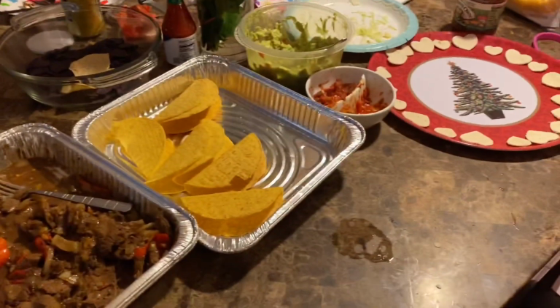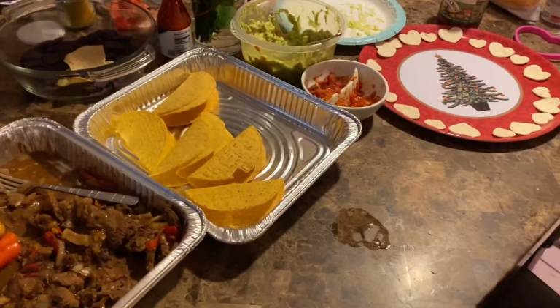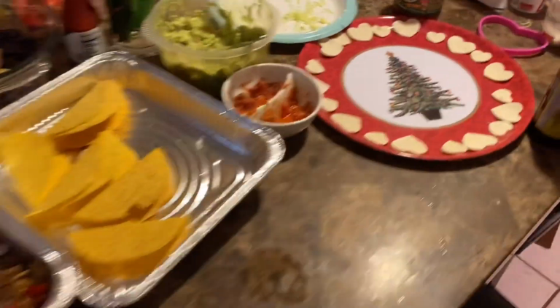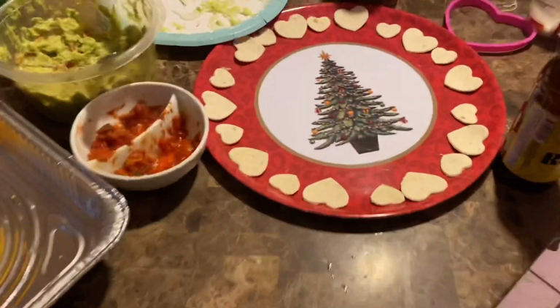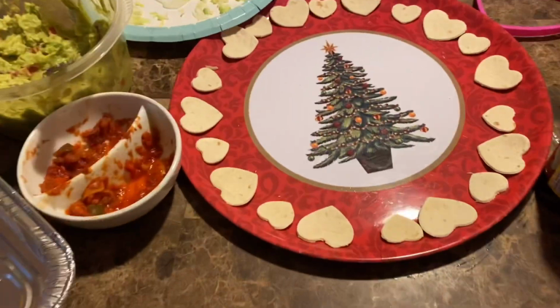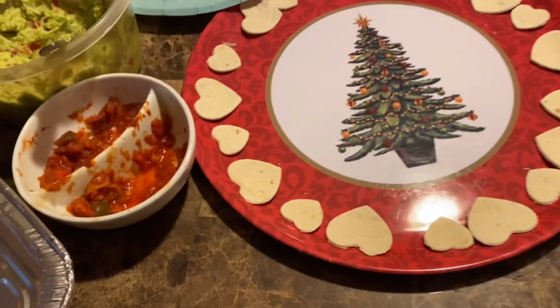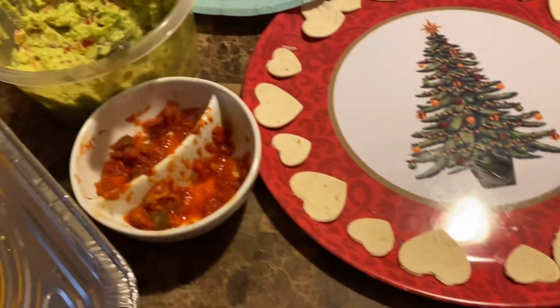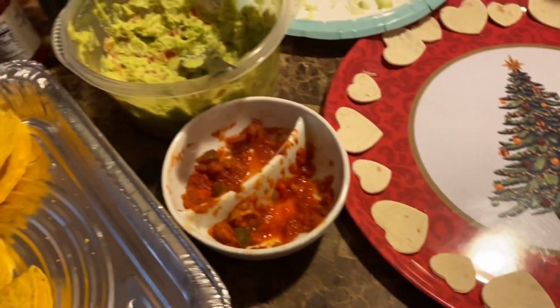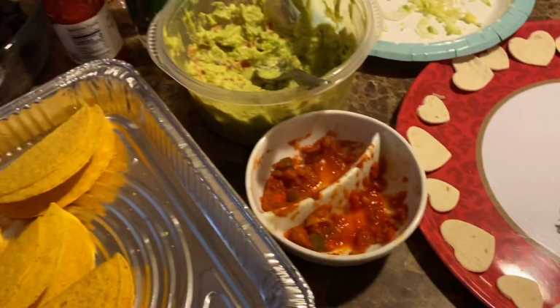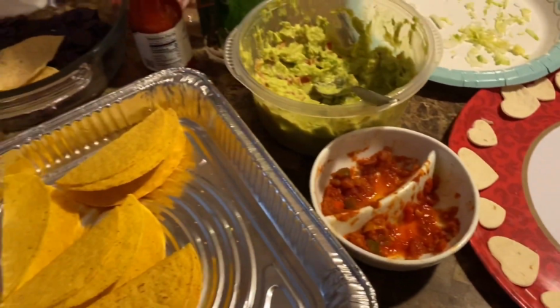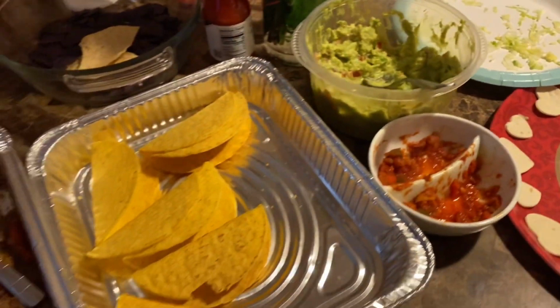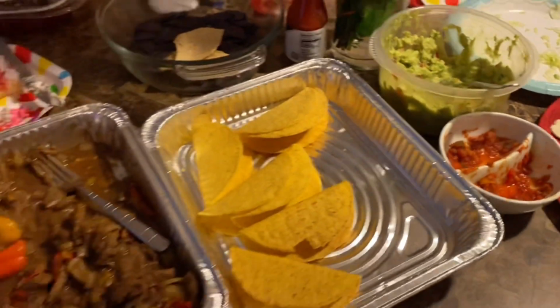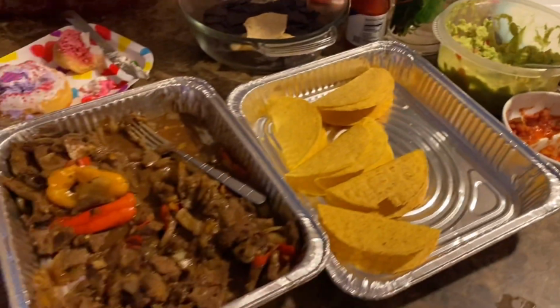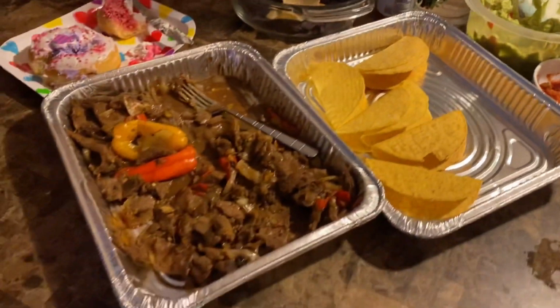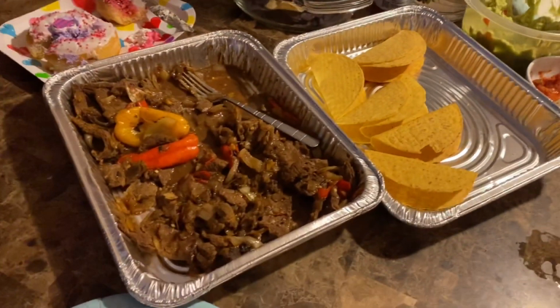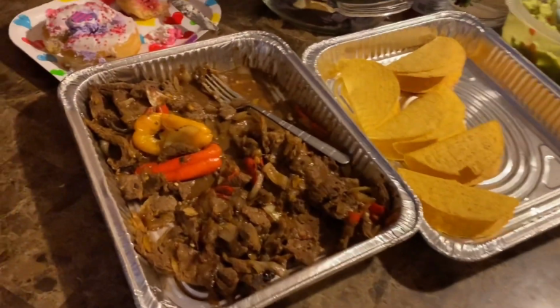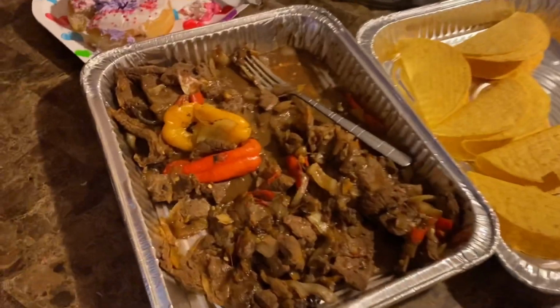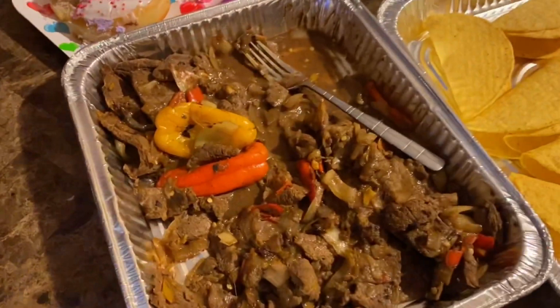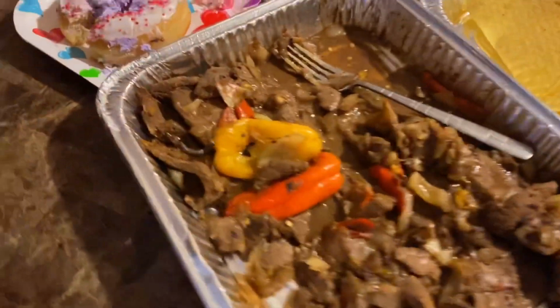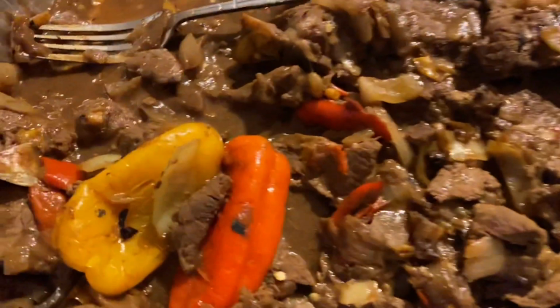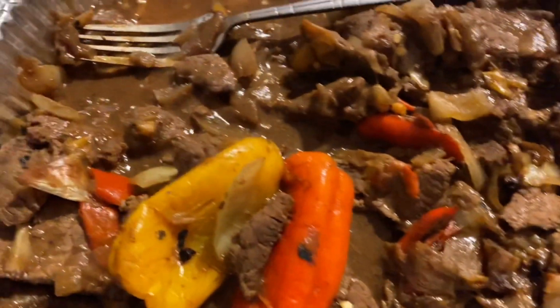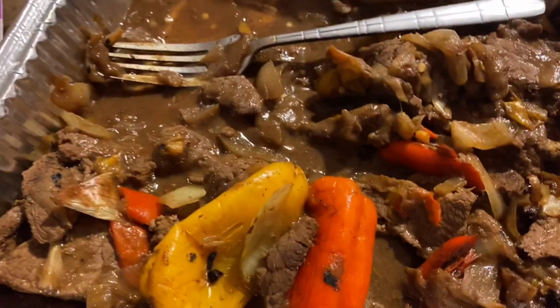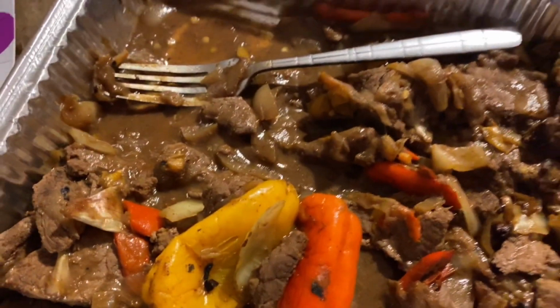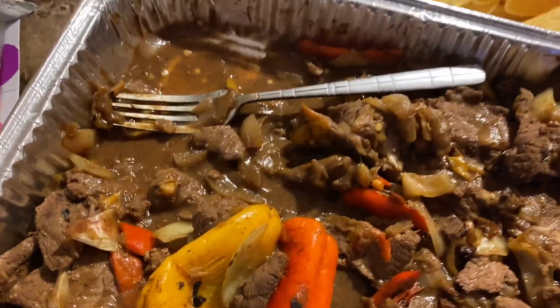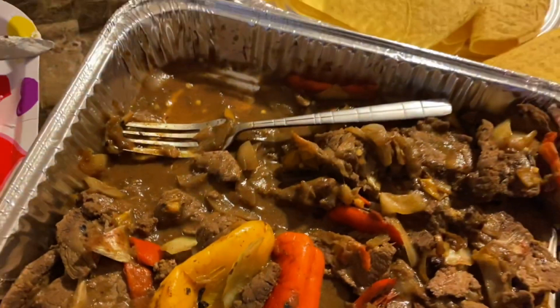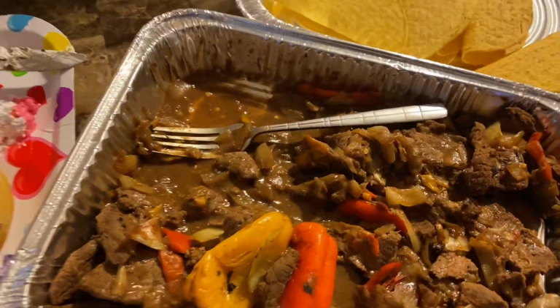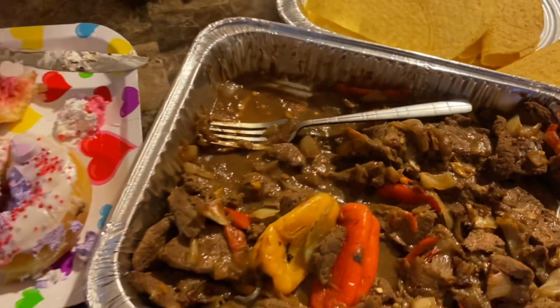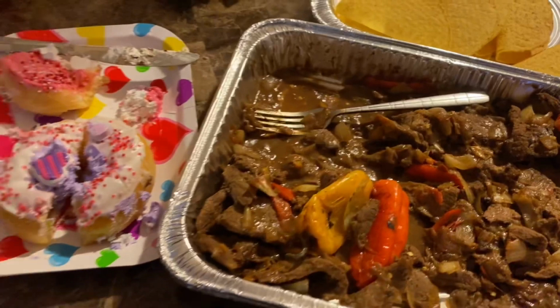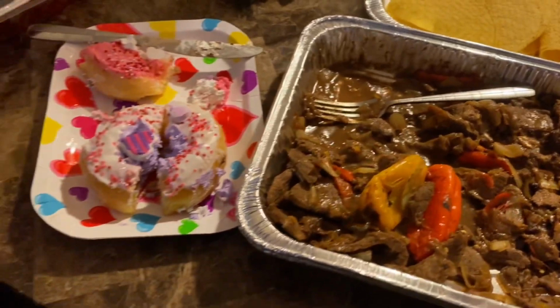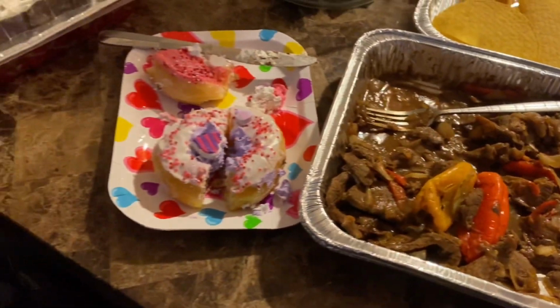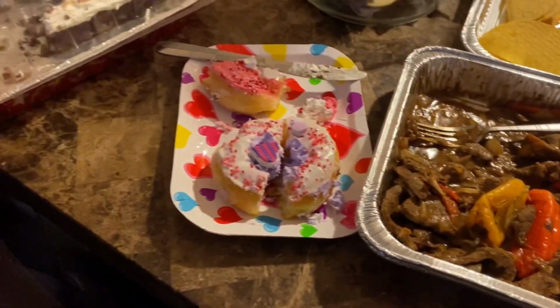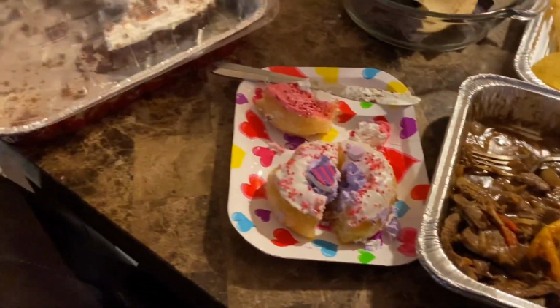That night, we had a Valentine's dinner with the whole family. Cooked up some tacos and fajitas — came out extra fire. That about wraps it up for this video. I hope everybody had a wonderful Valentine's Day and it was filled with love.